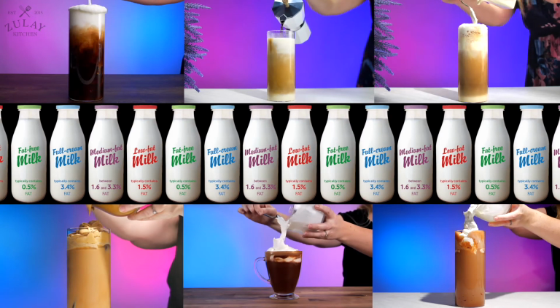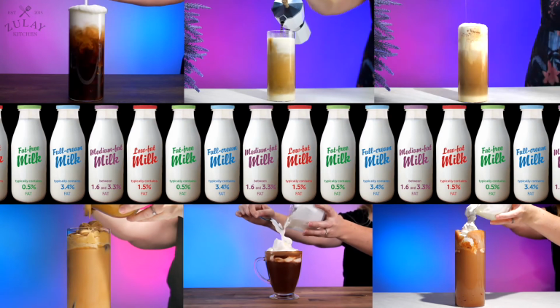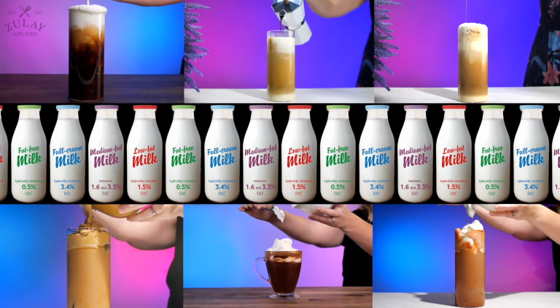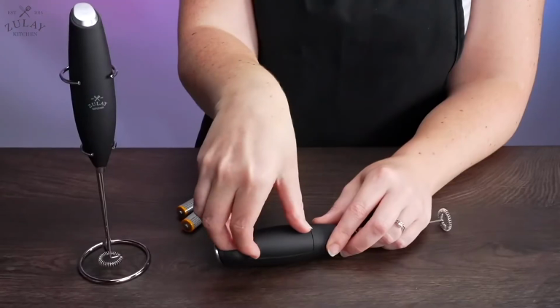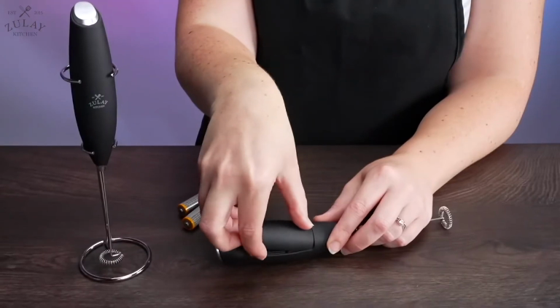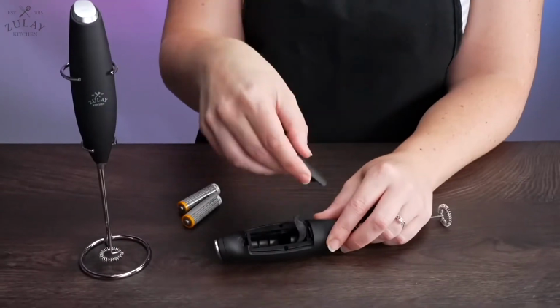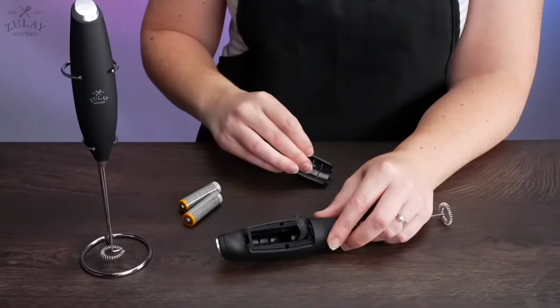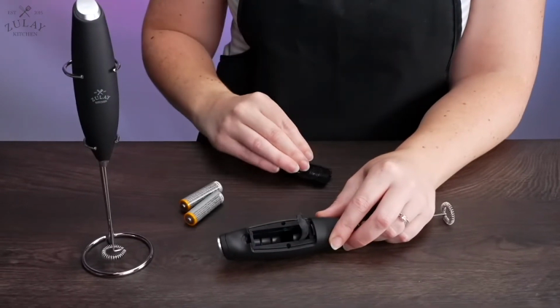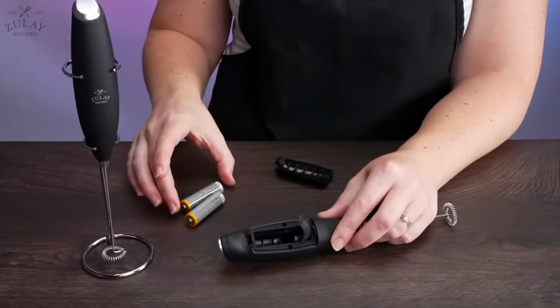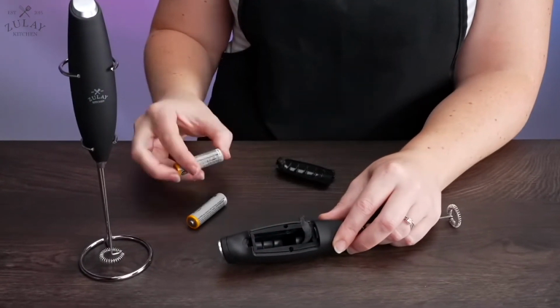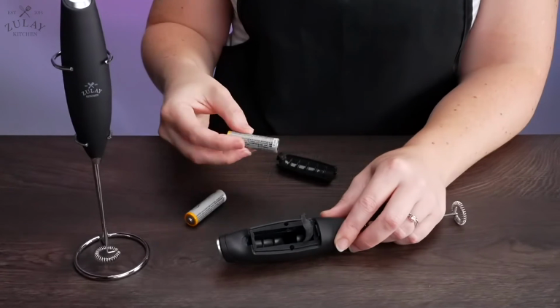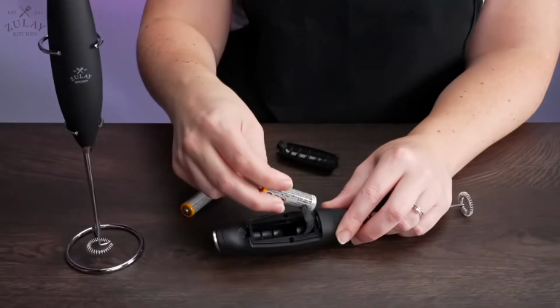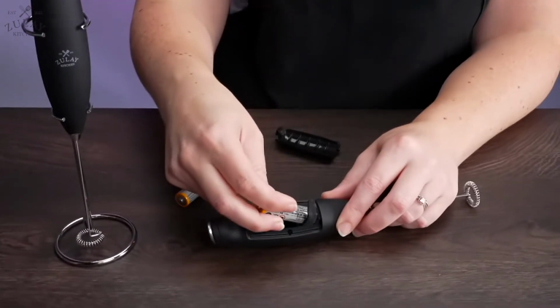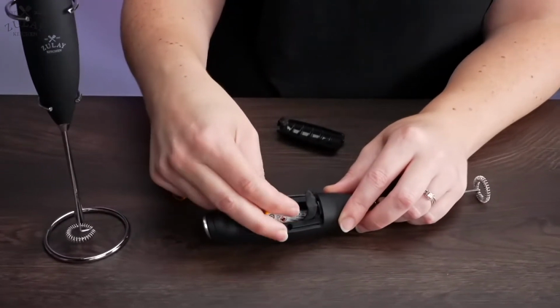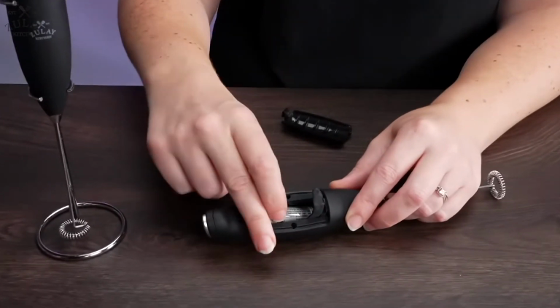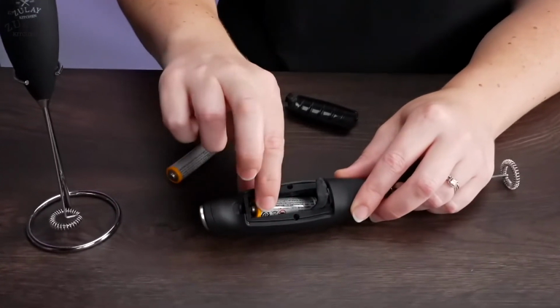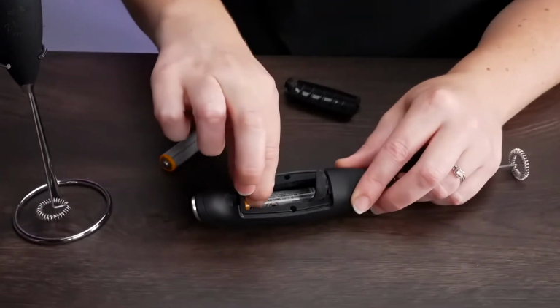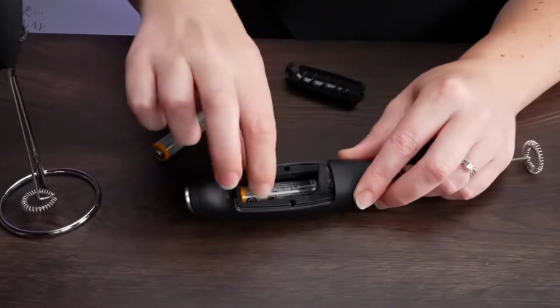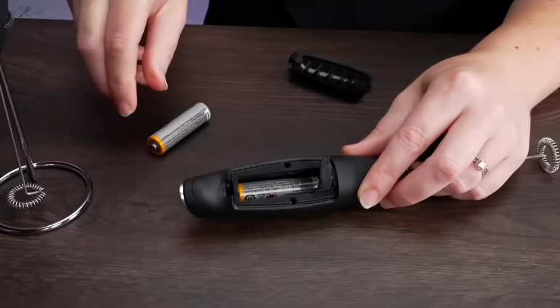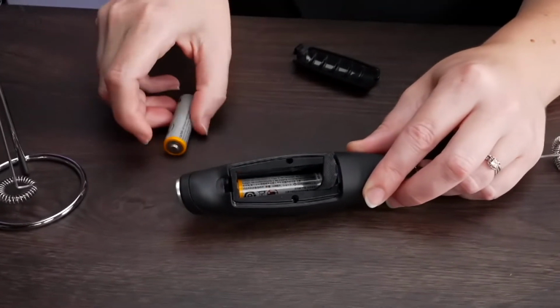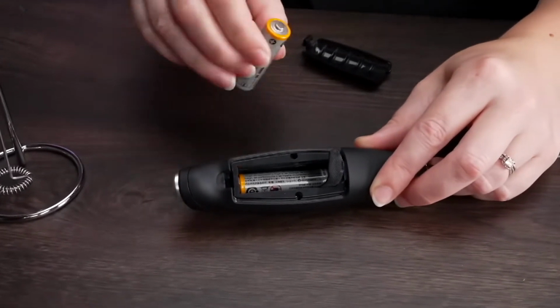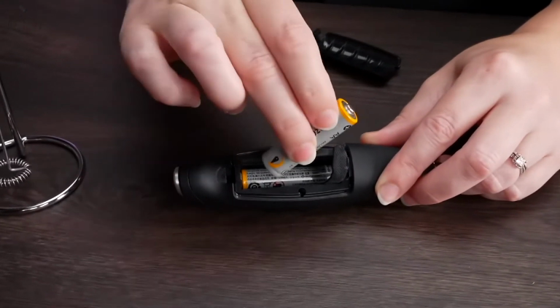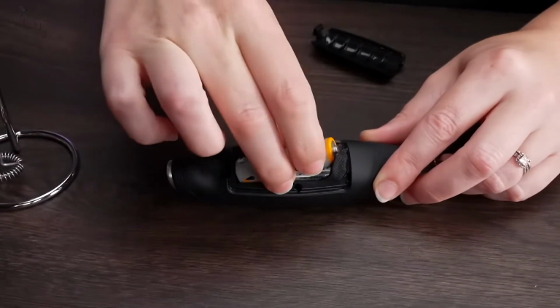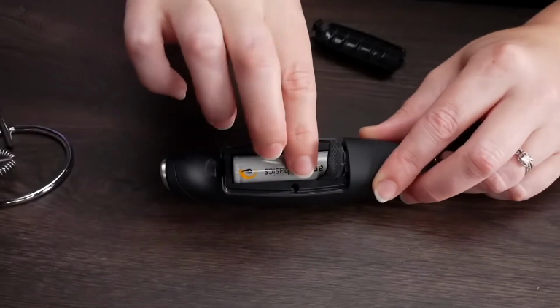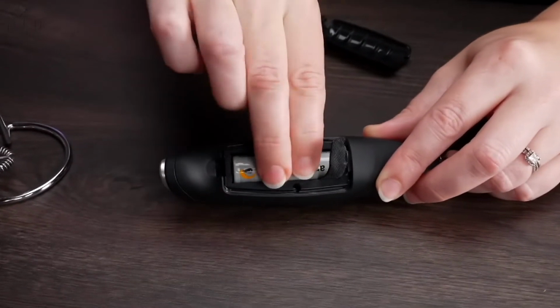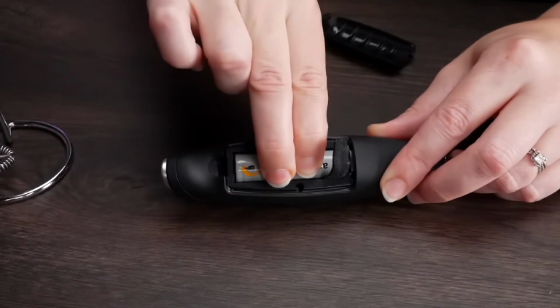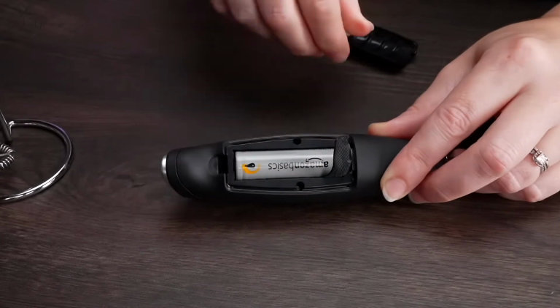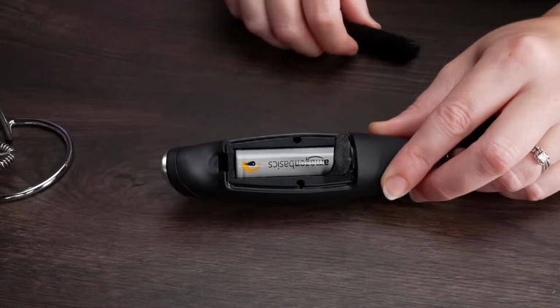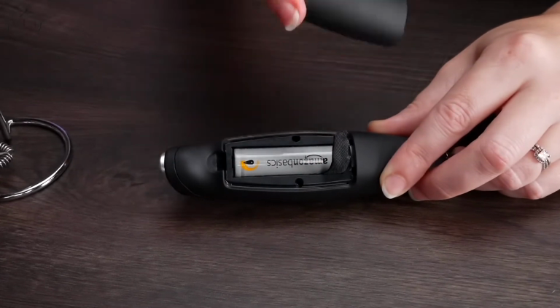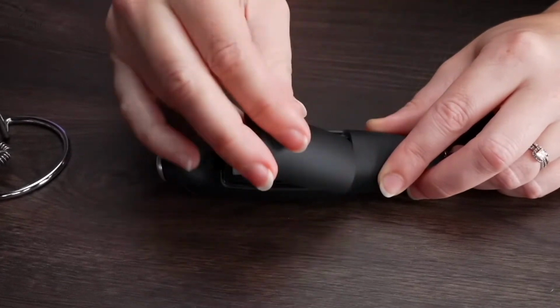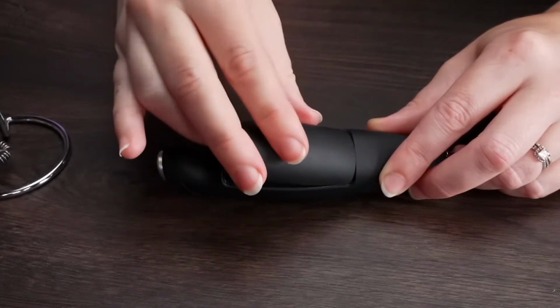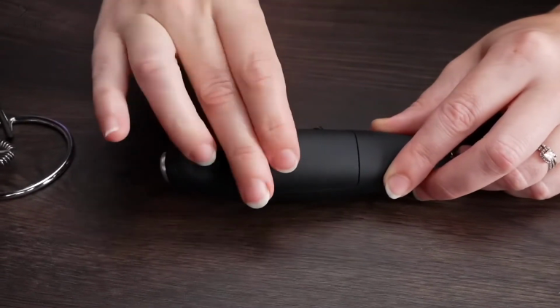The first thing you should do is ensure your frother has batteries. Remove the battery cover by pulling the tab. Insert the batteries in the directed orientation and replace the cover.